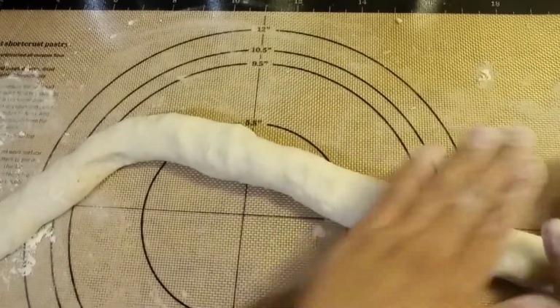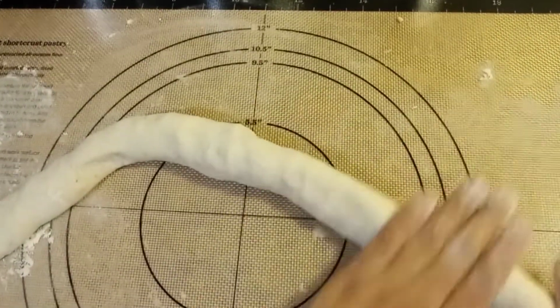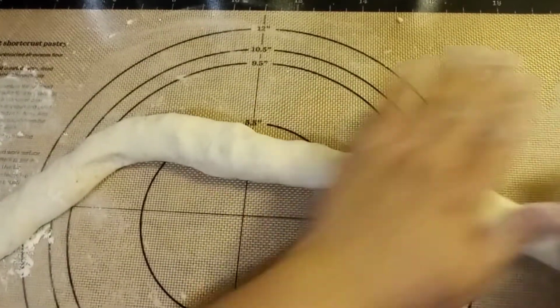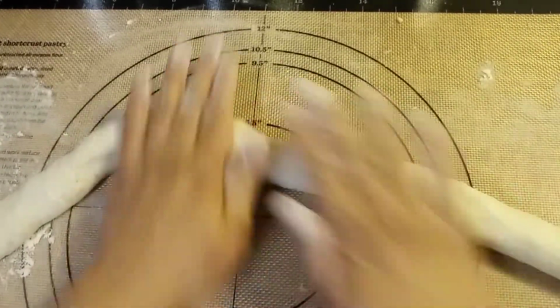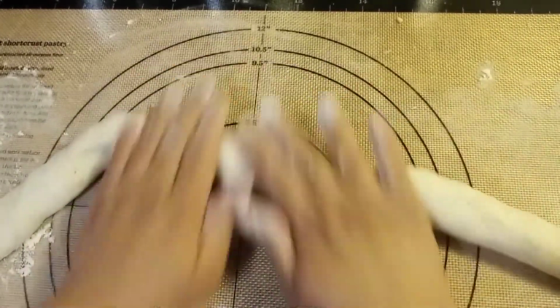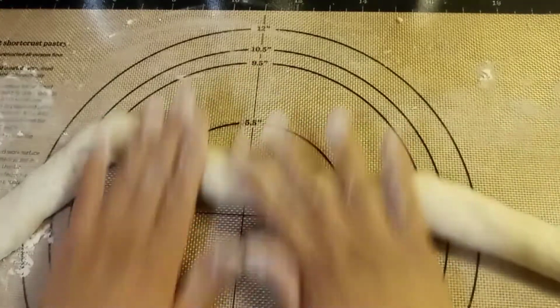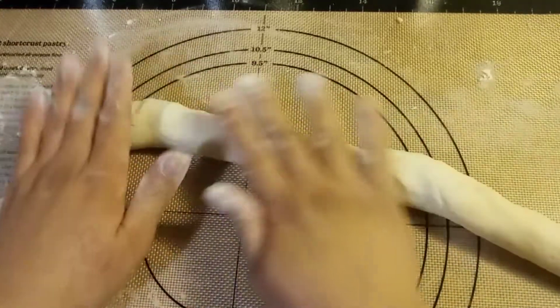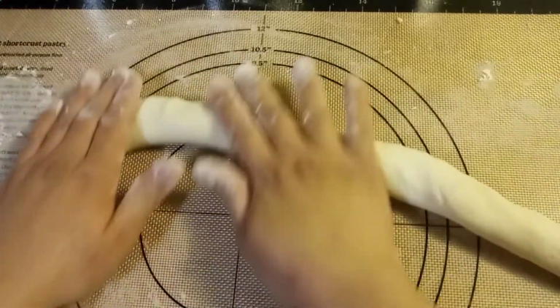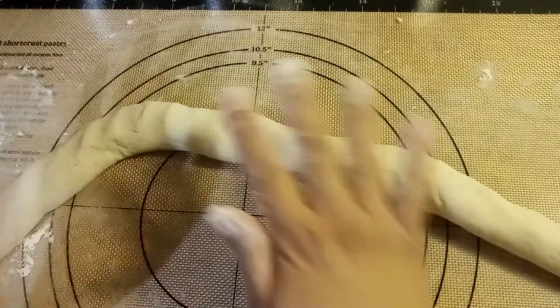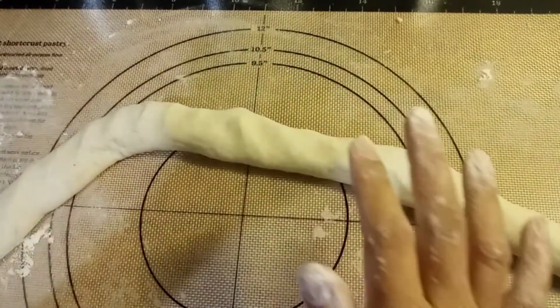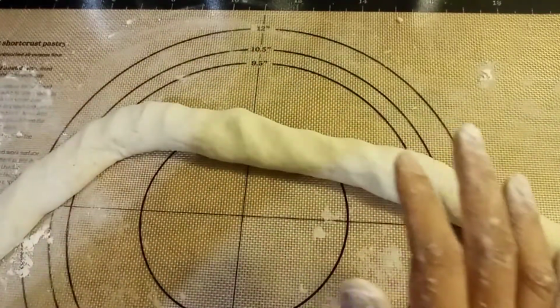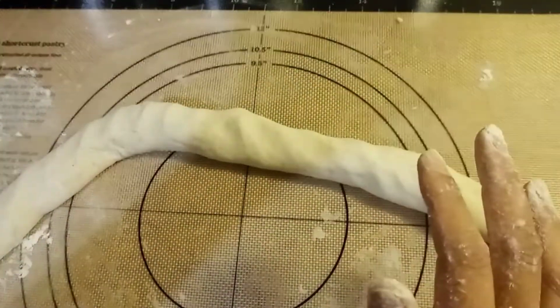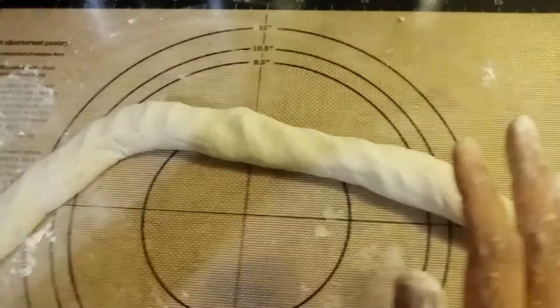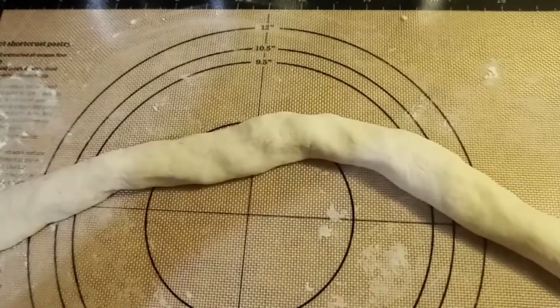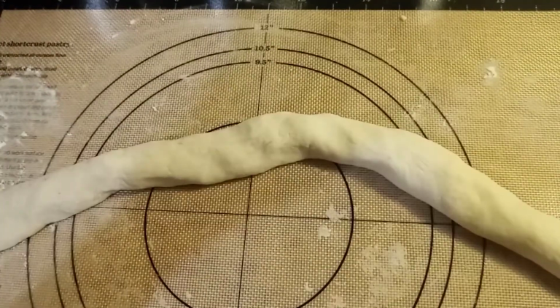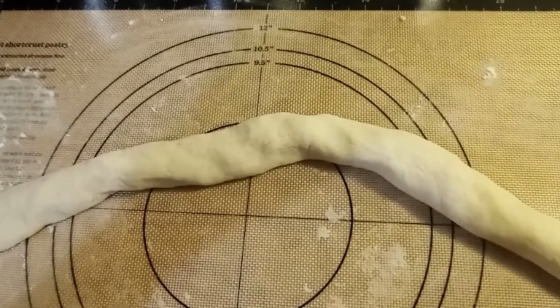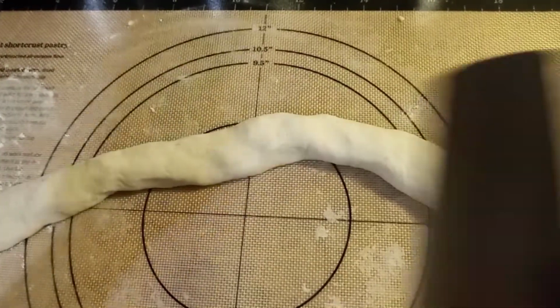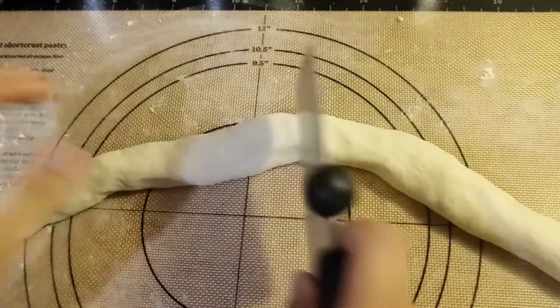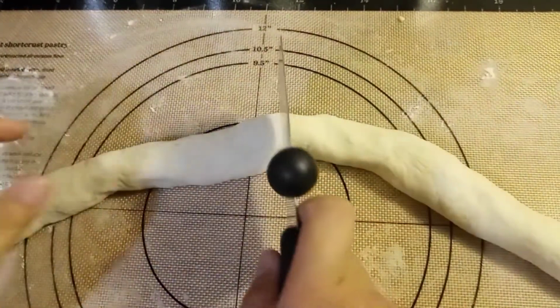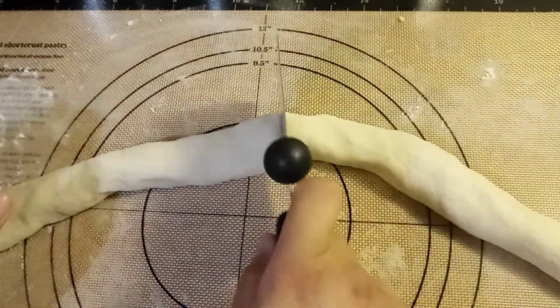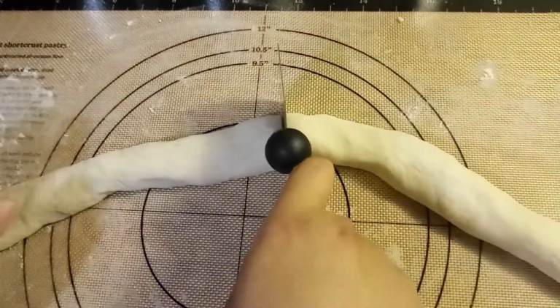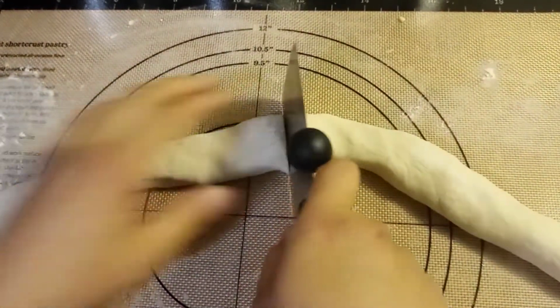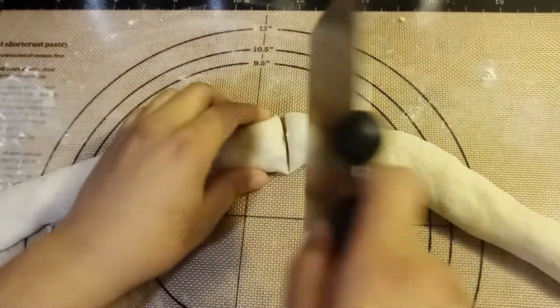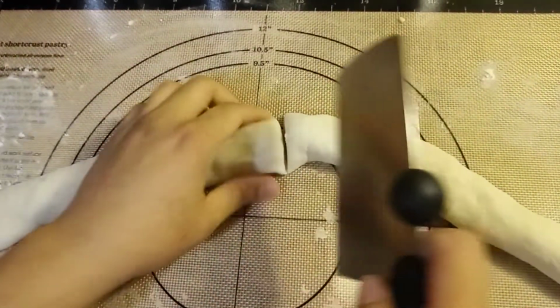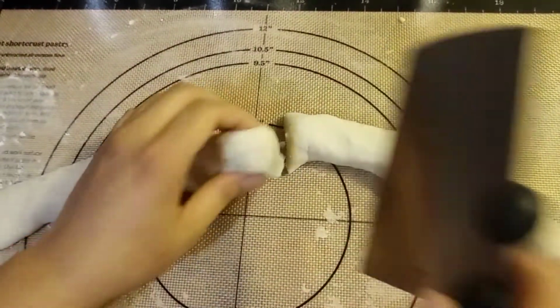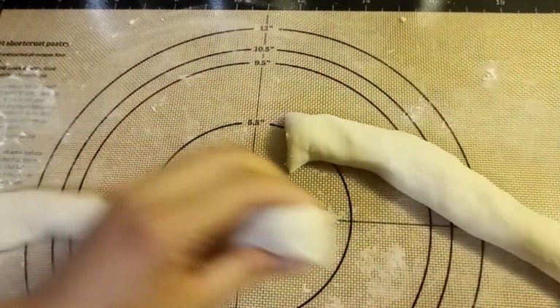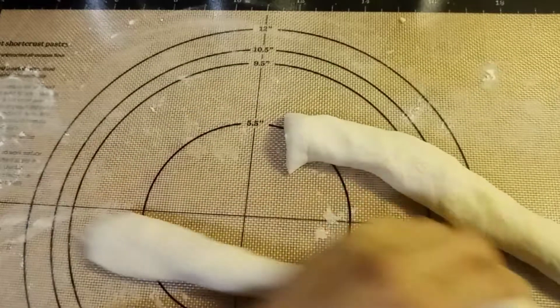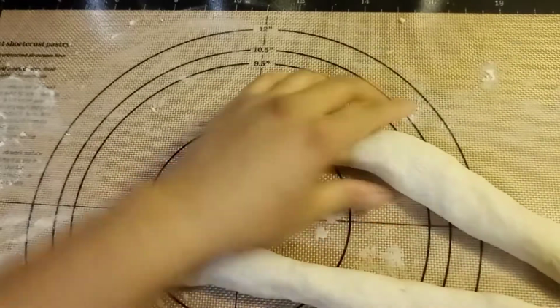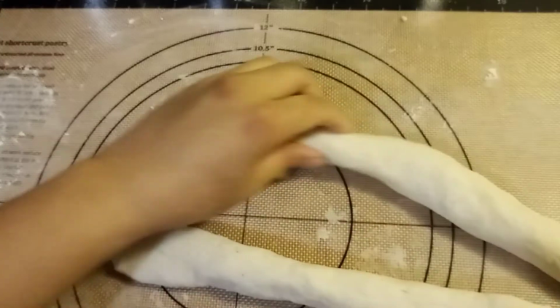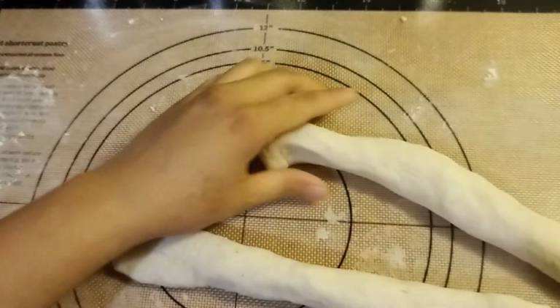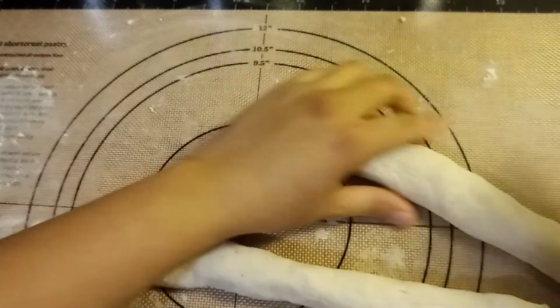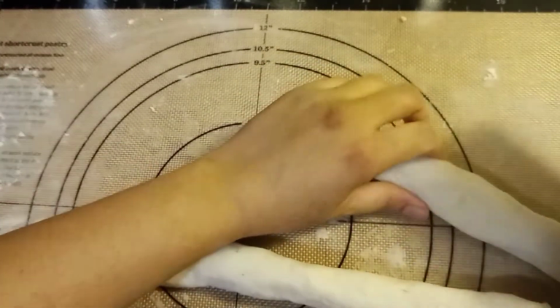Now guys, we're cutting our potato — cutting it like that.